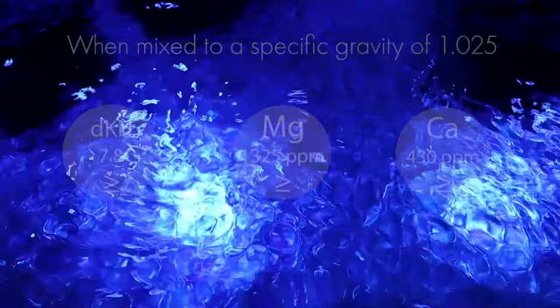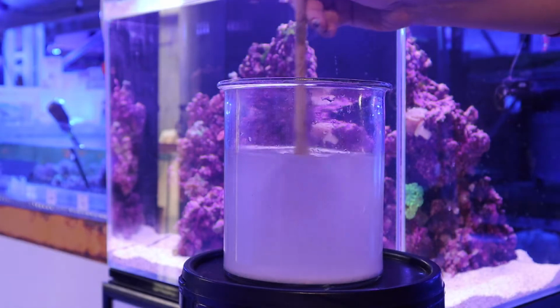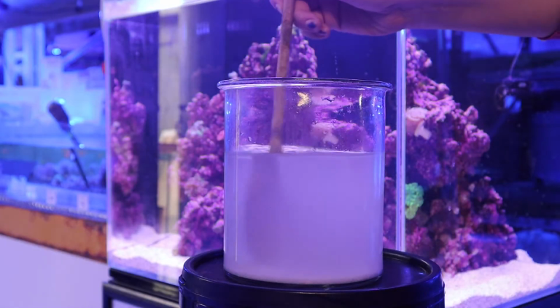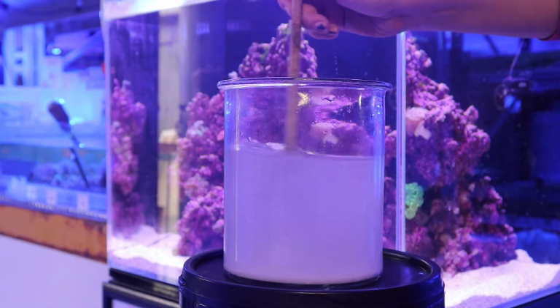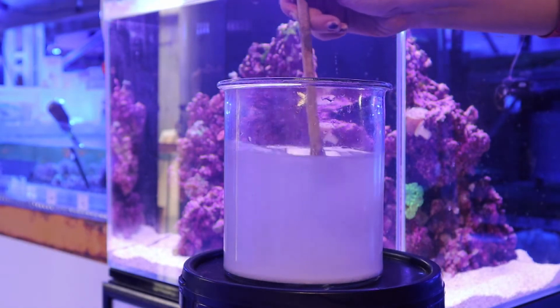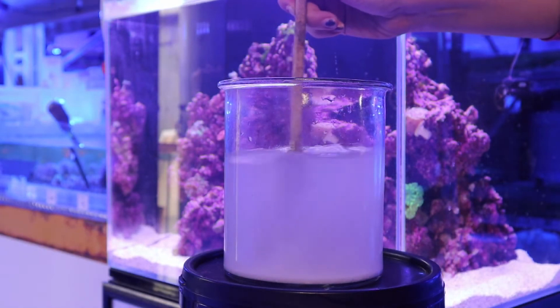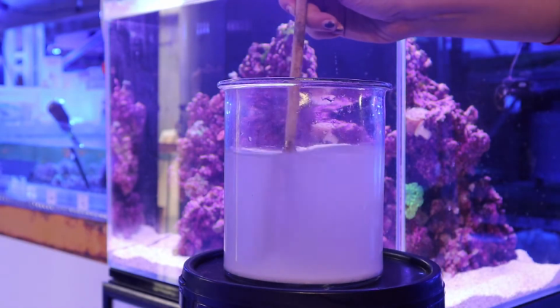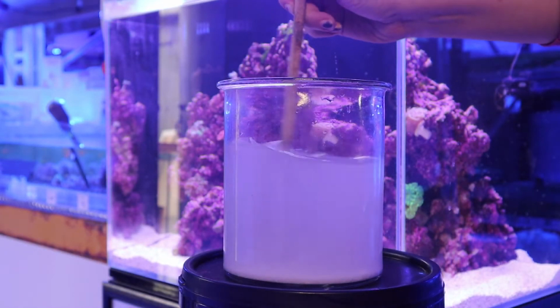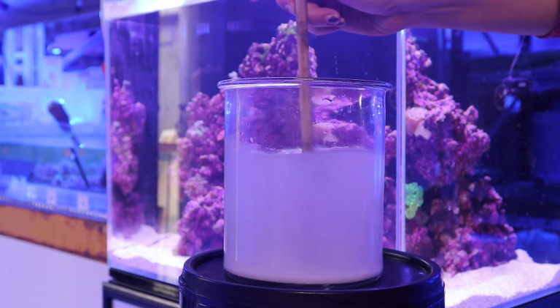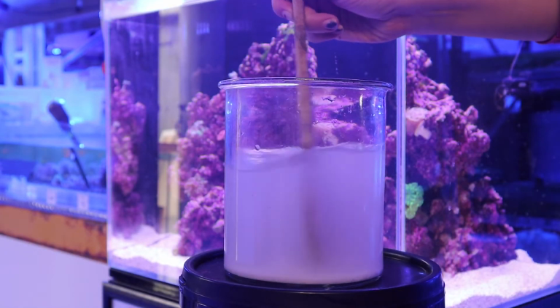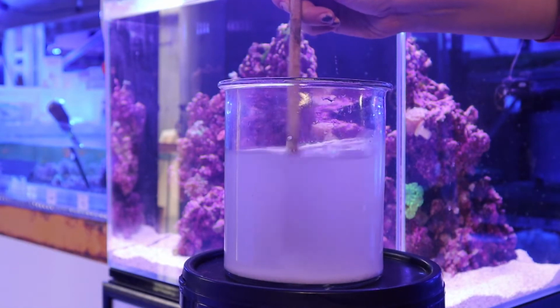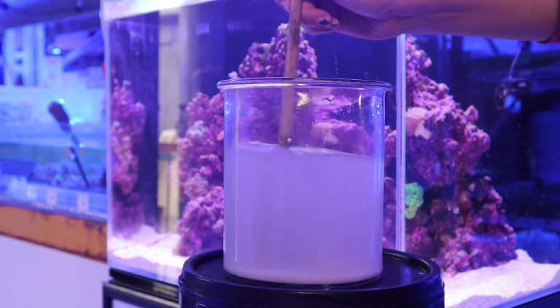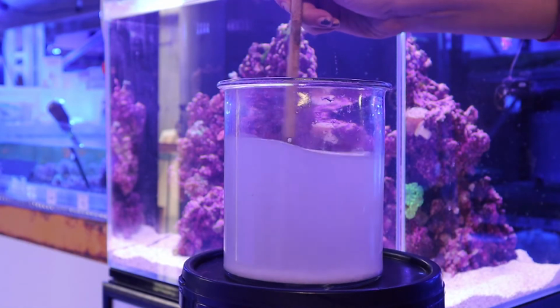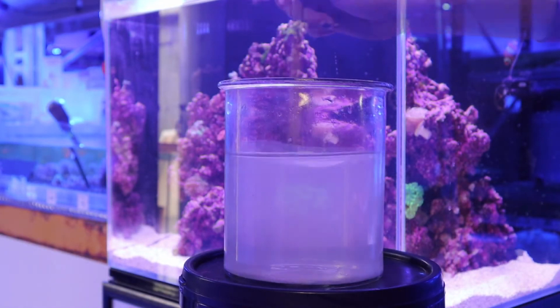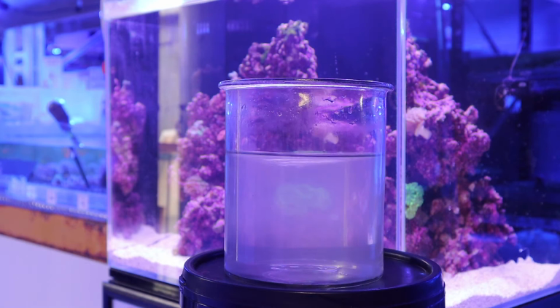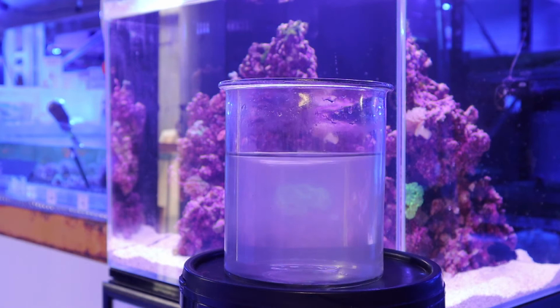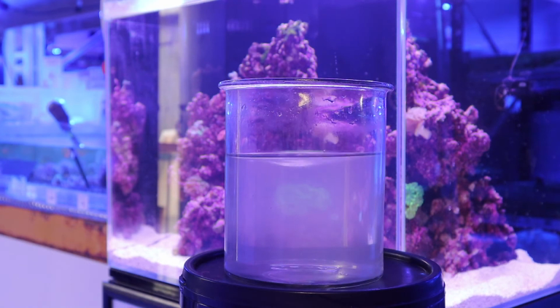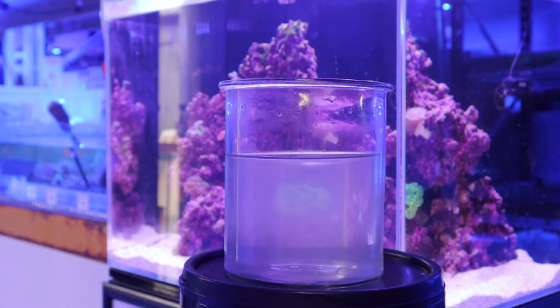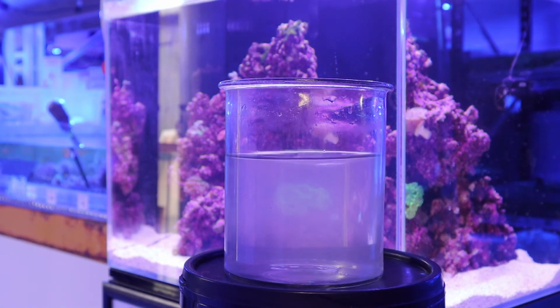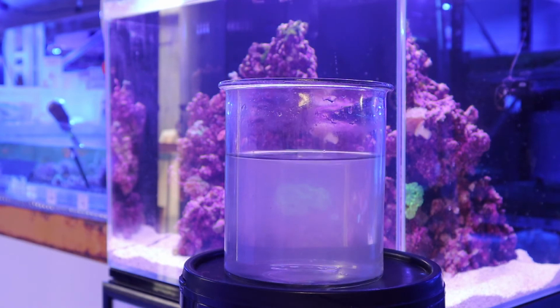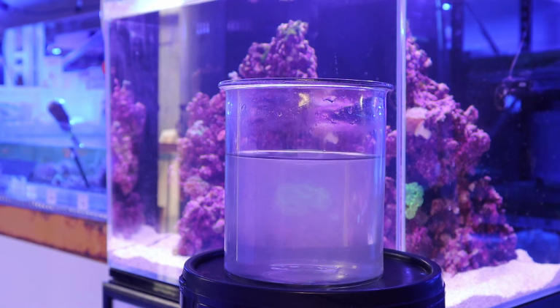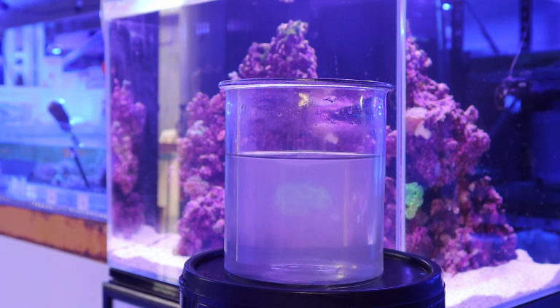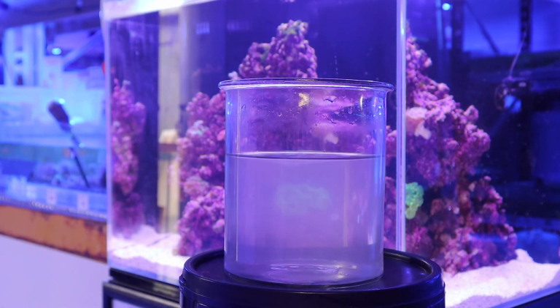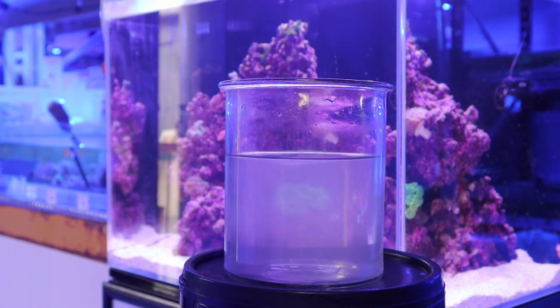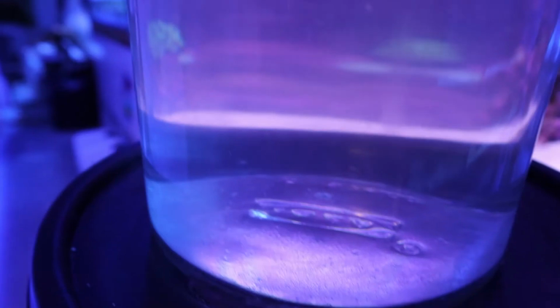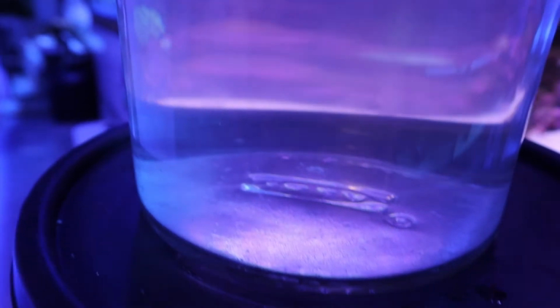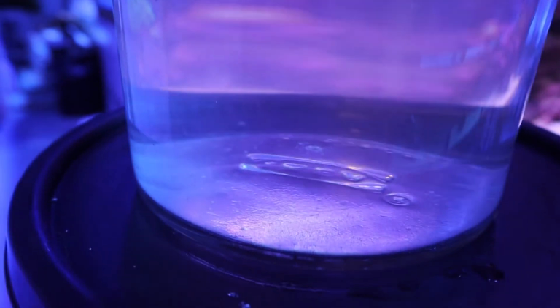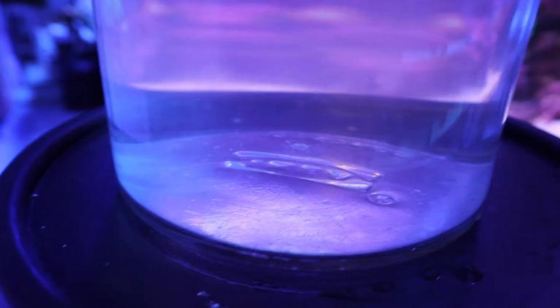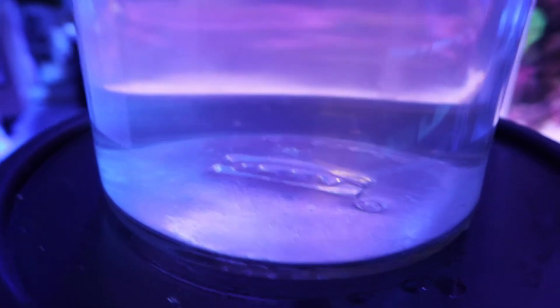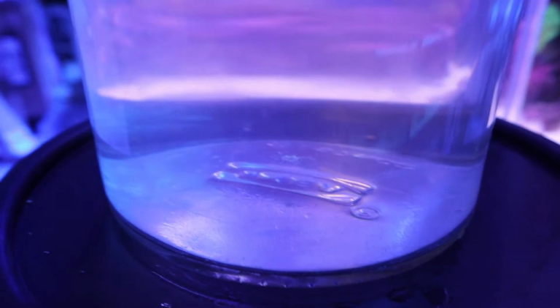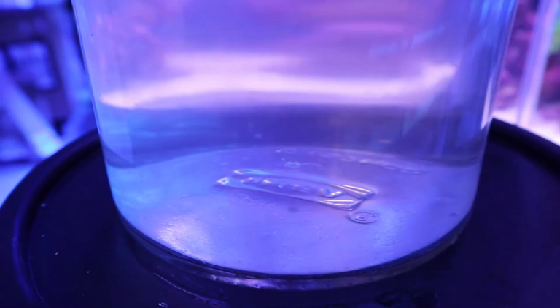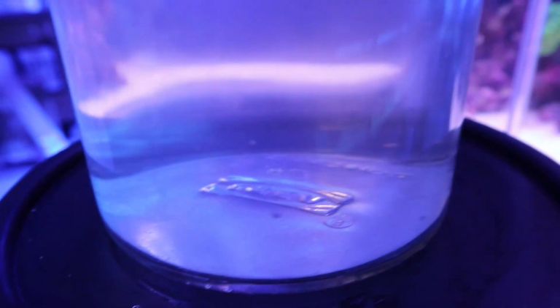Always mix Hot Salt Reef in a separate container before introducing it to any aquarium. It may show haze for 5-20 minutes while it finds an equilibrium with minerals and salts already present in the water.